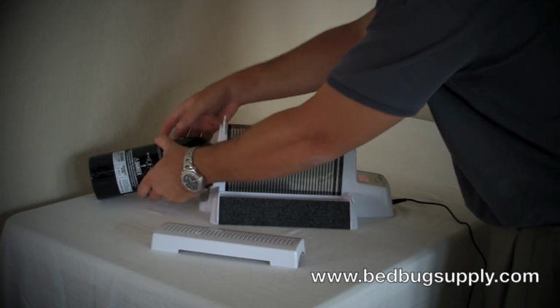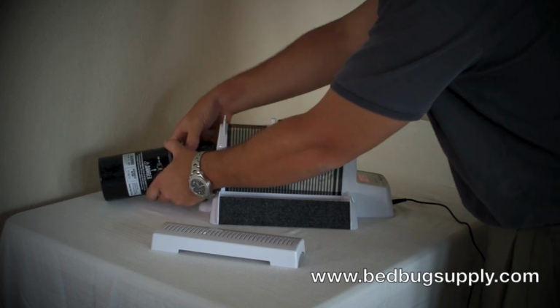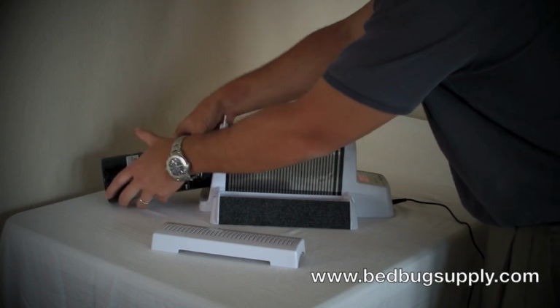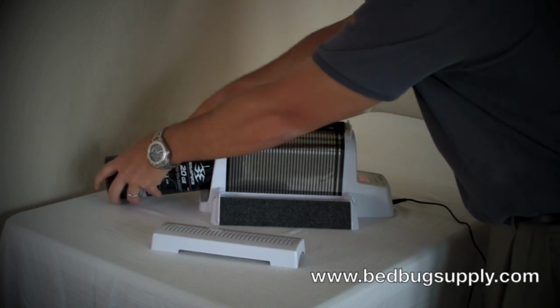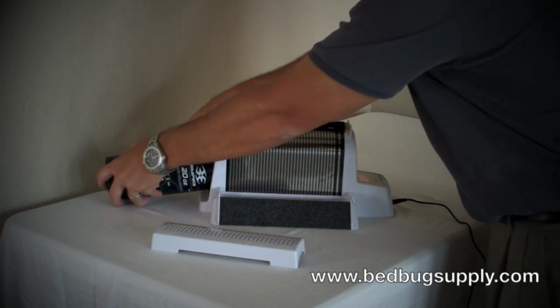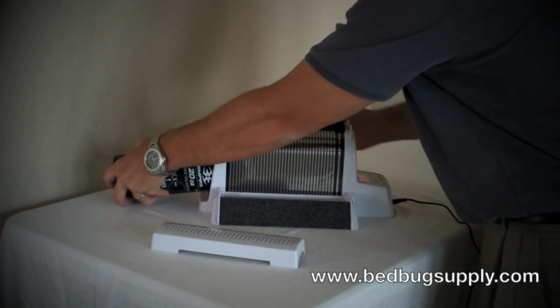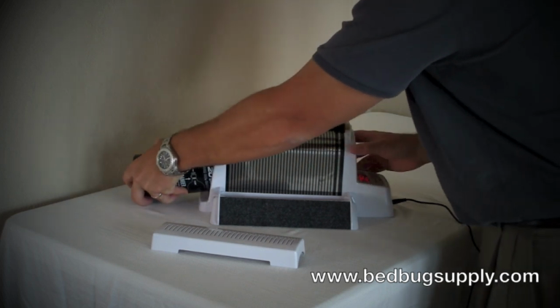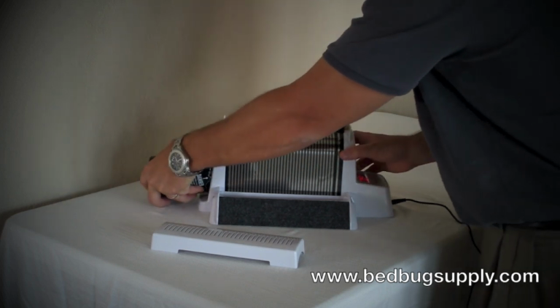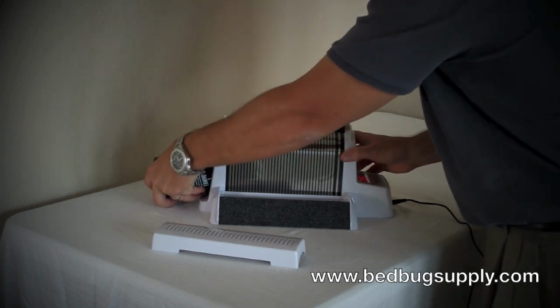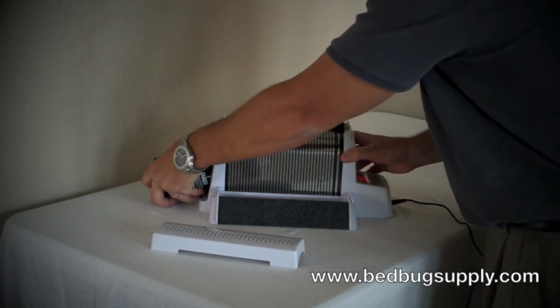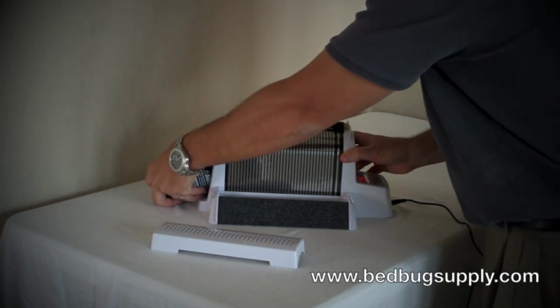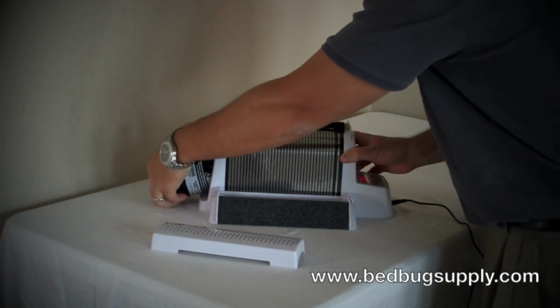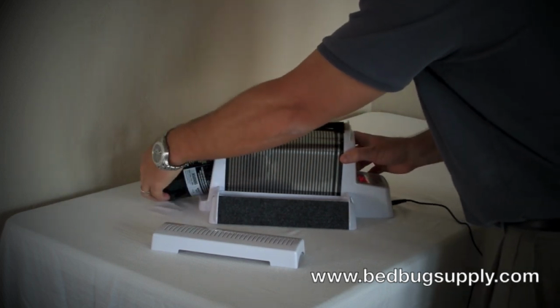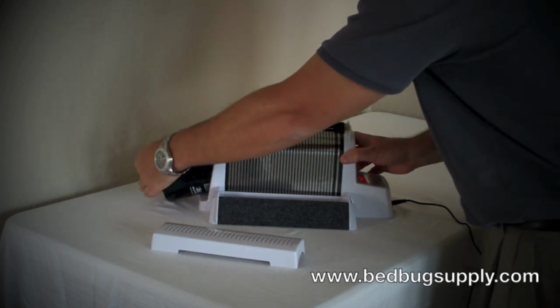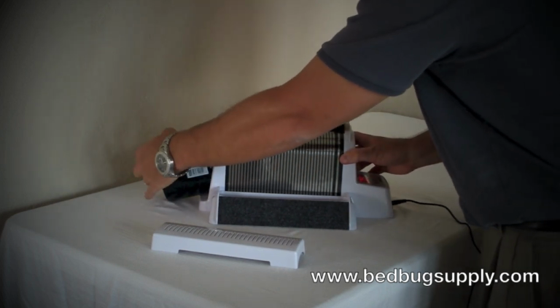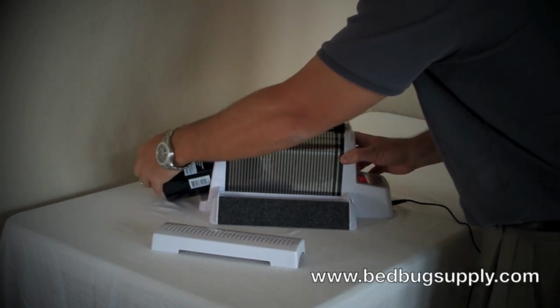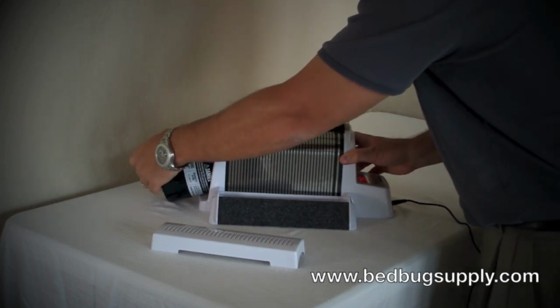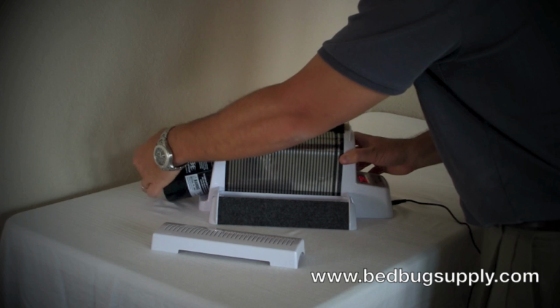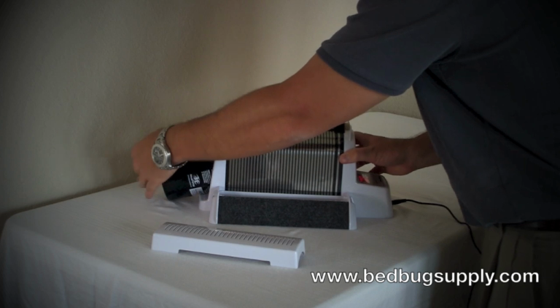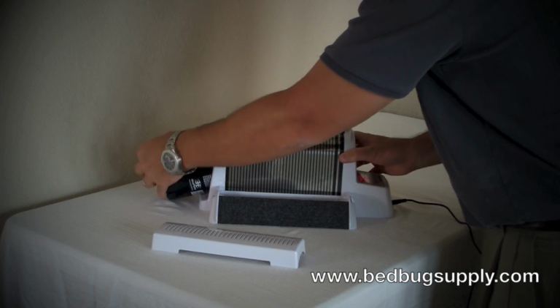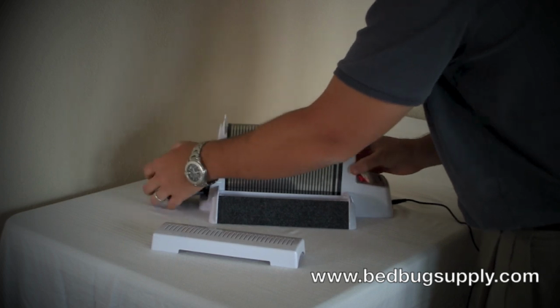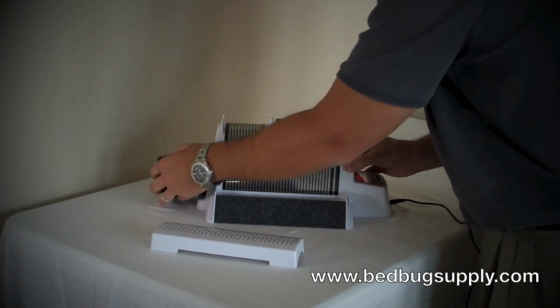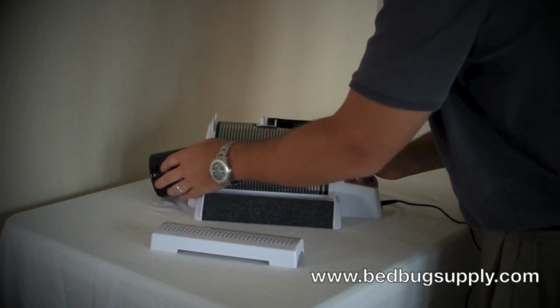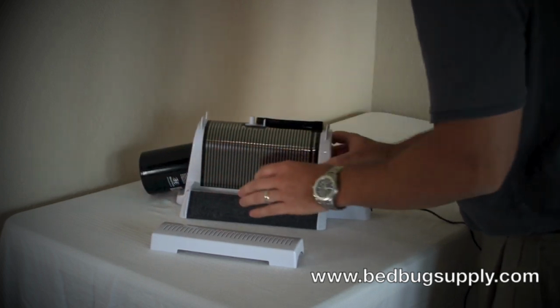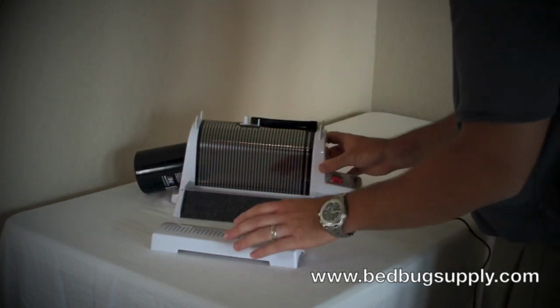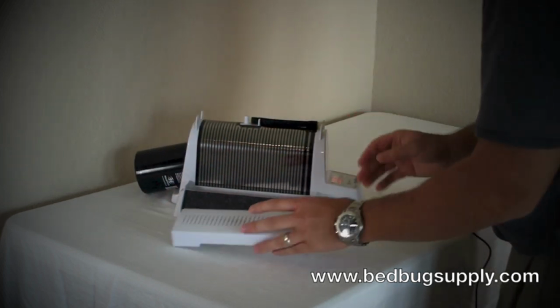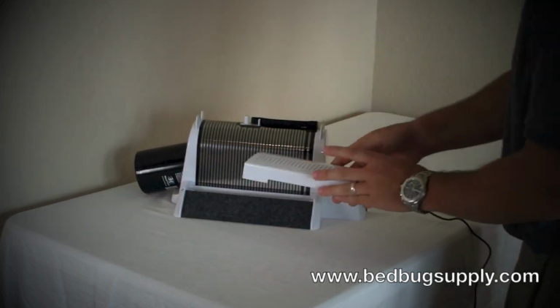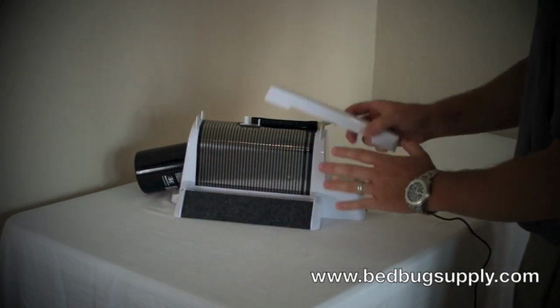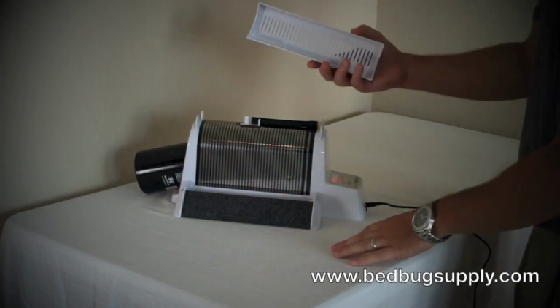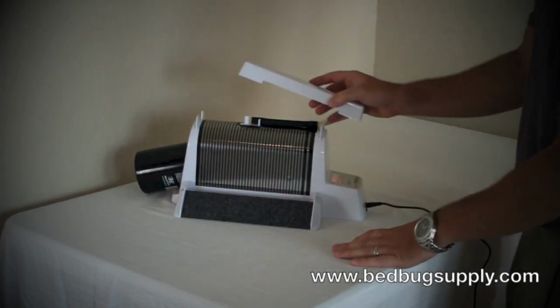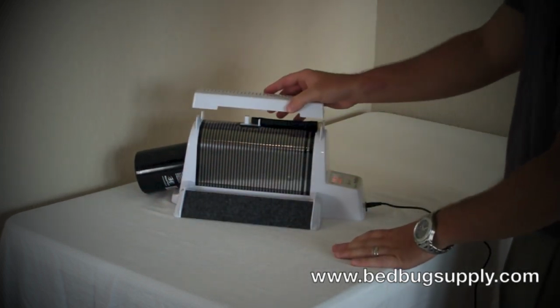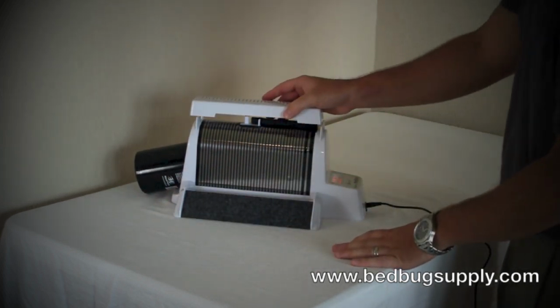You basically just screw the bottle in all the way to the end, and then there's a top that you just put on here.